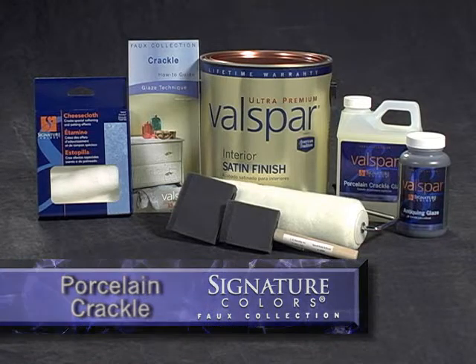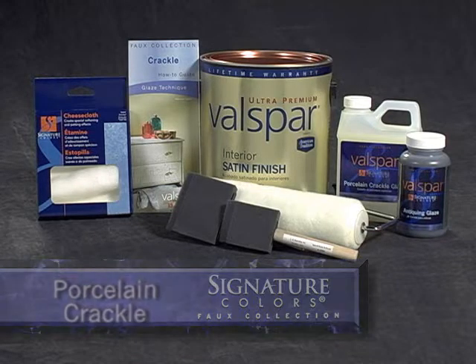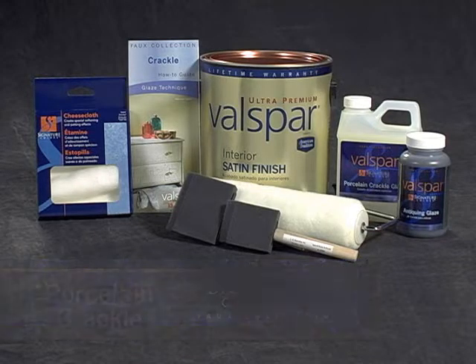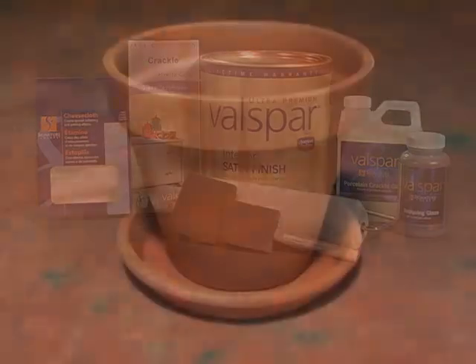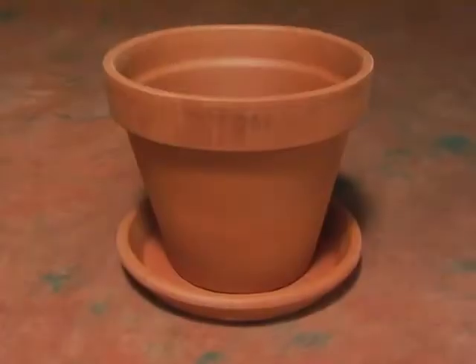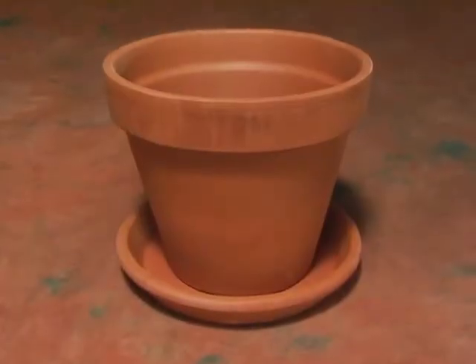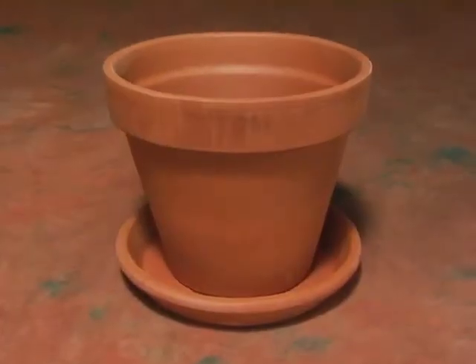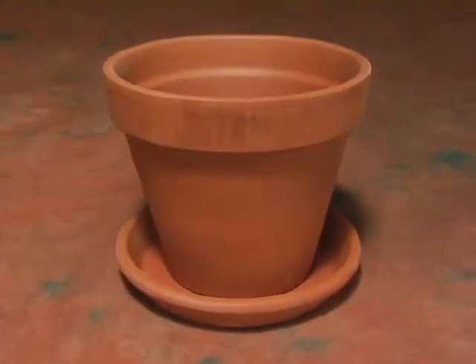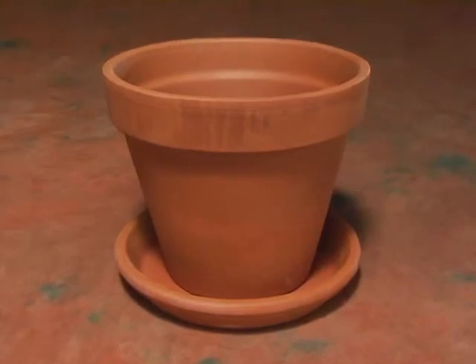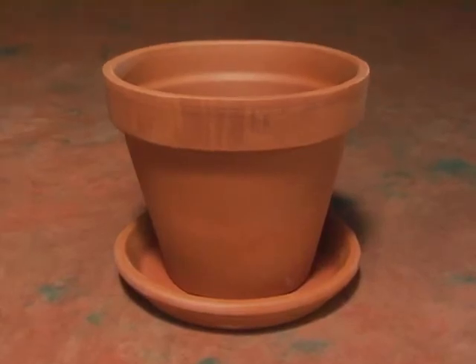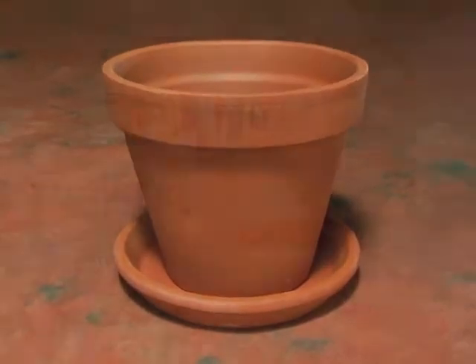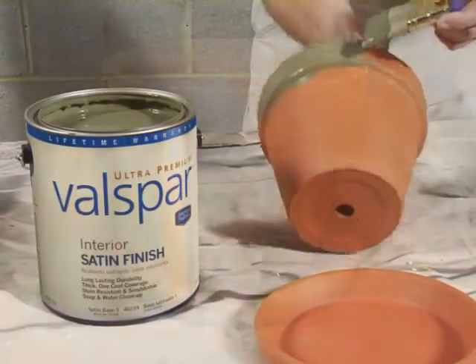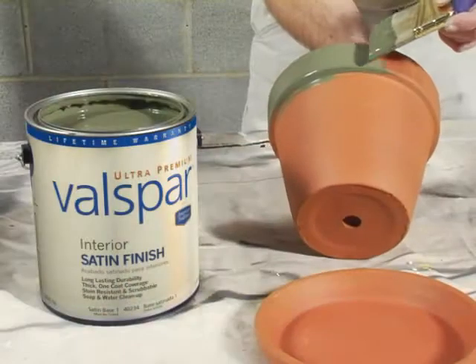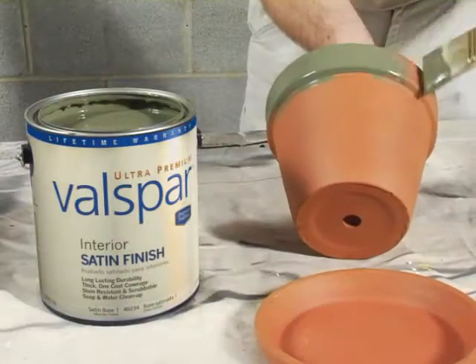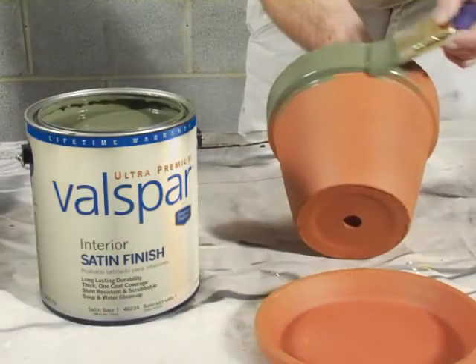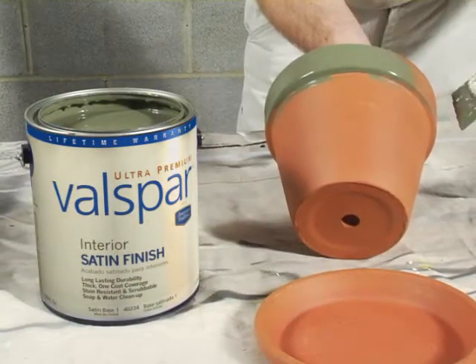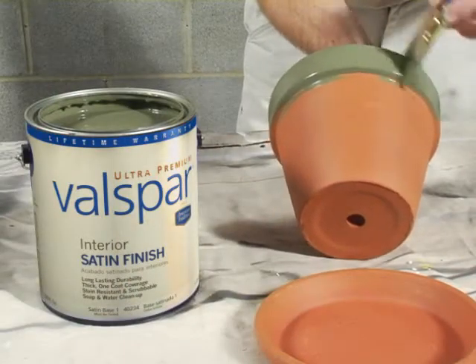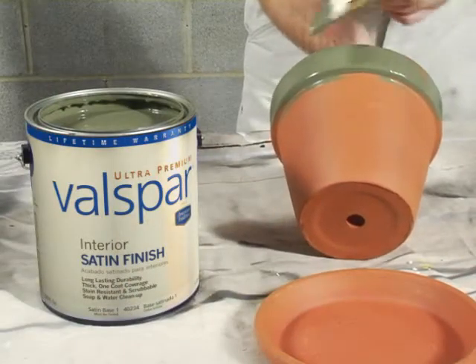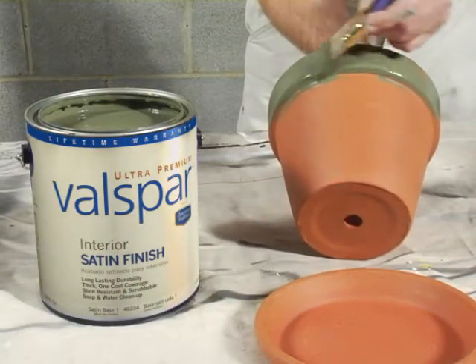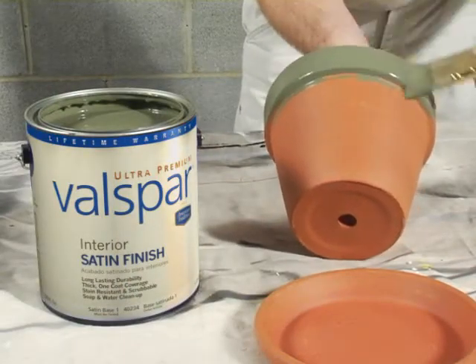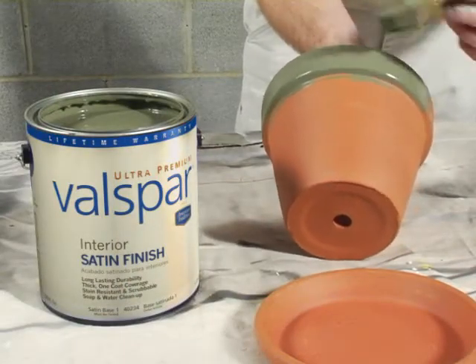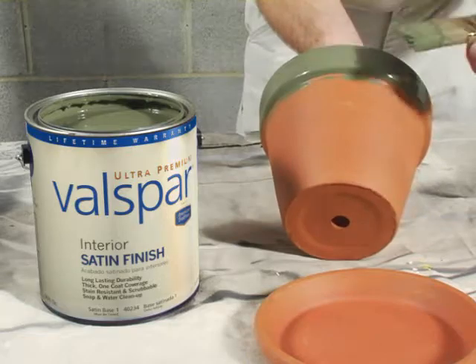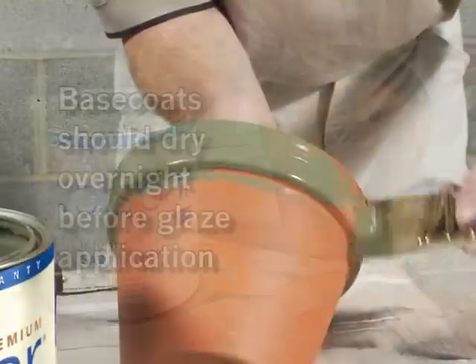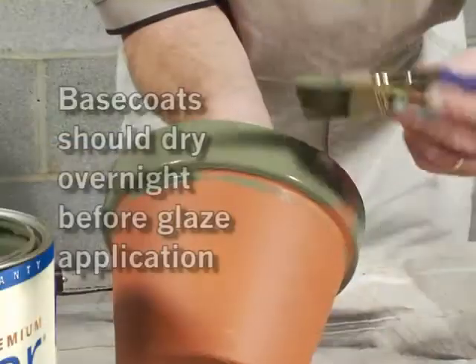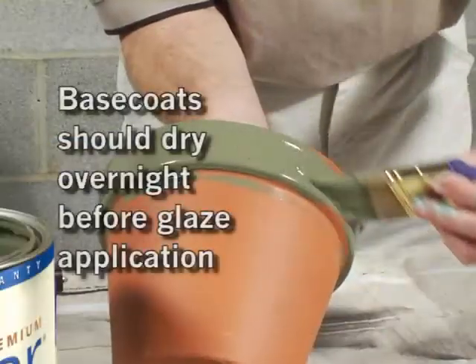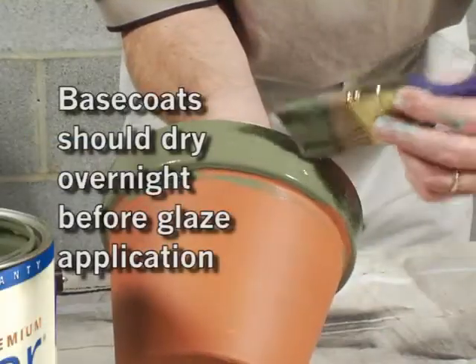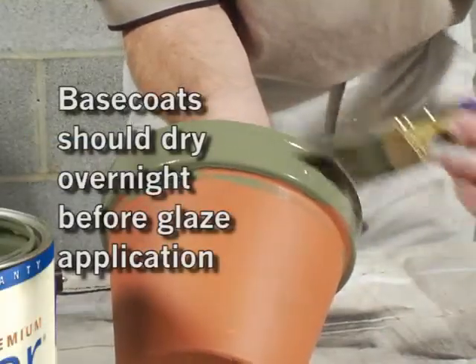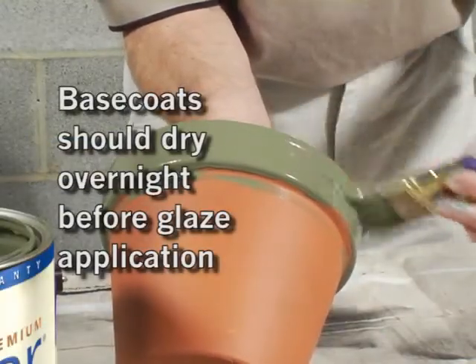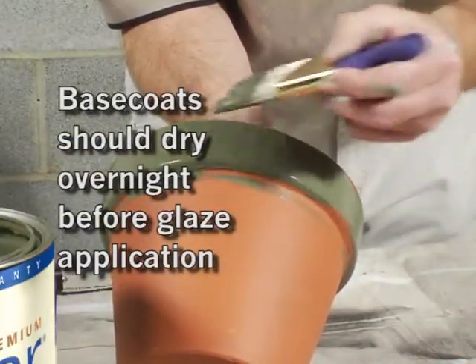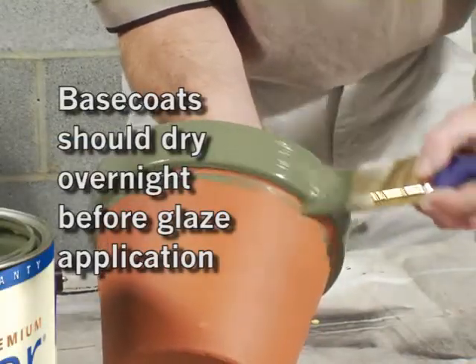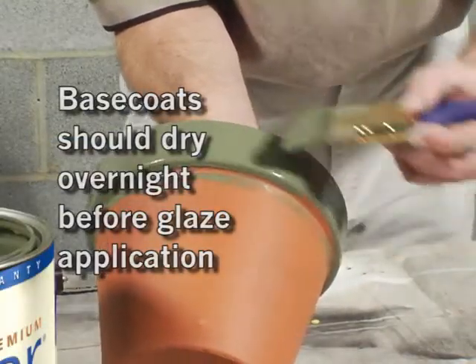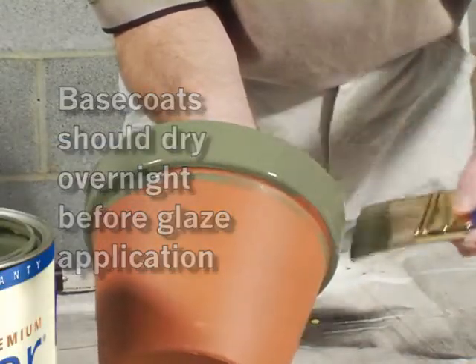For this example, we're using a common clay pot. First, apply the base coat, which is American Tradition Satin Wall and Trim. Be sure to allow the base coat to dry overnight before applying the glaze.